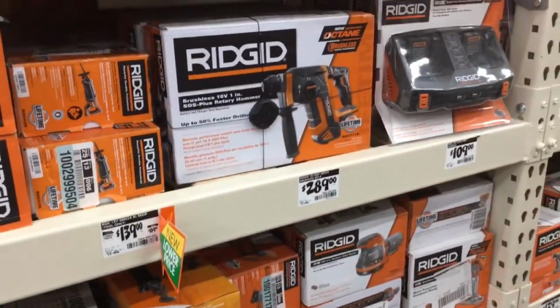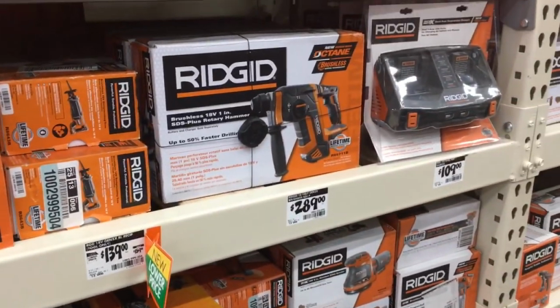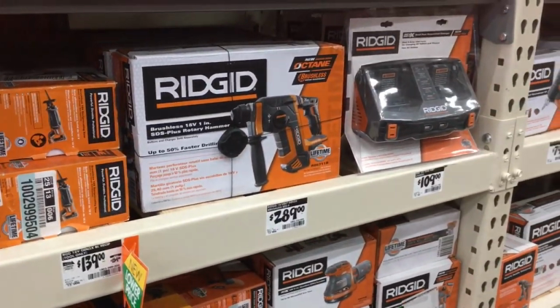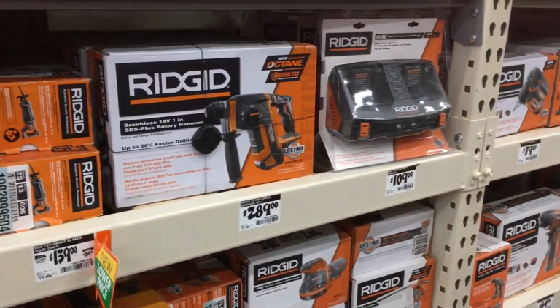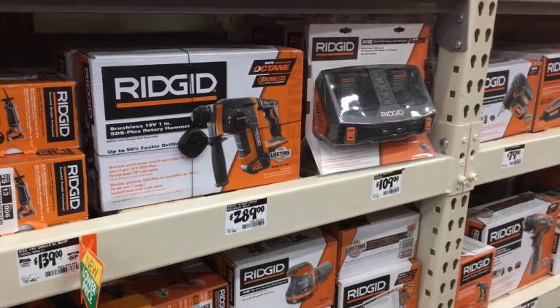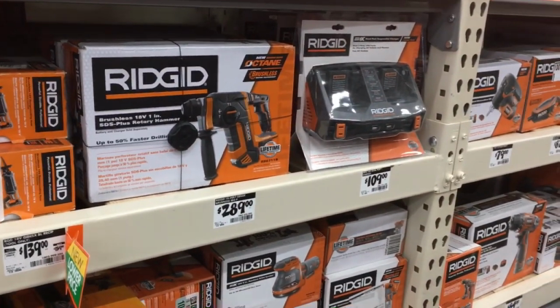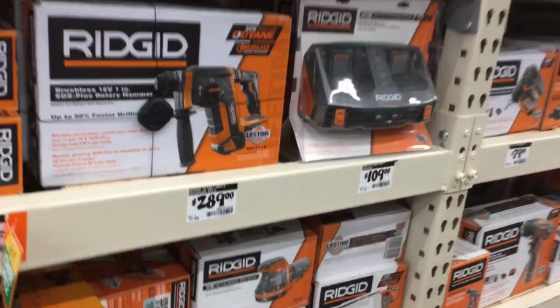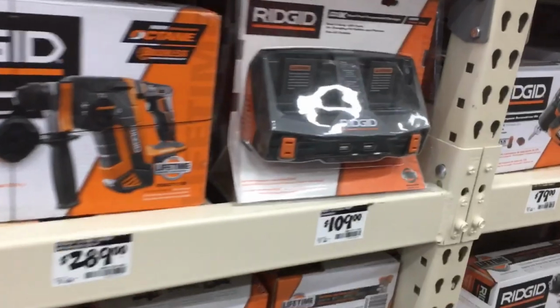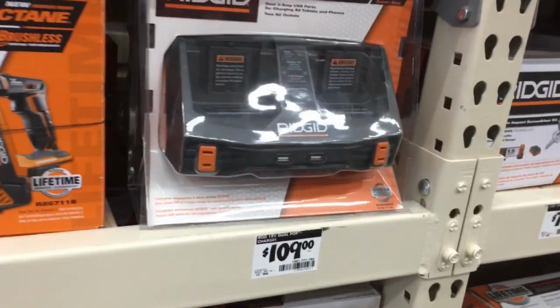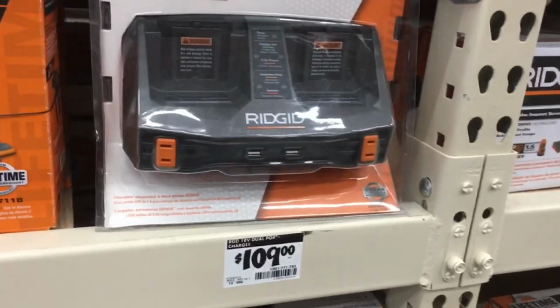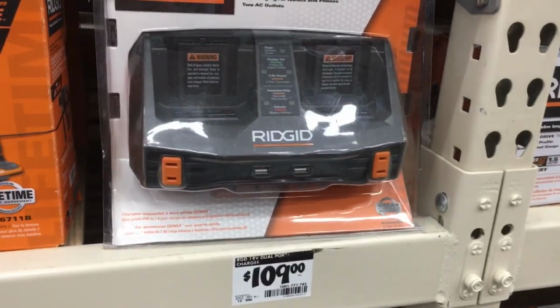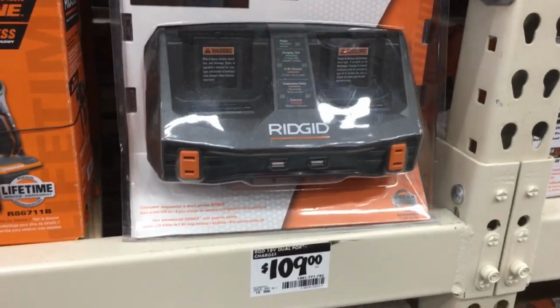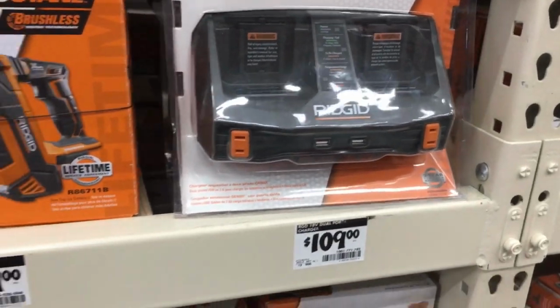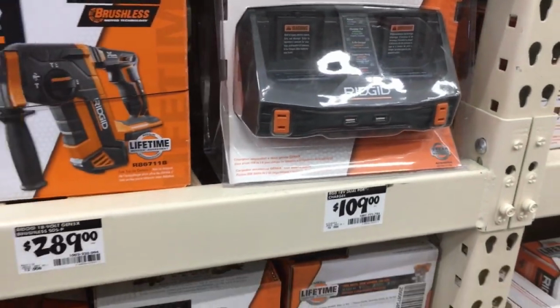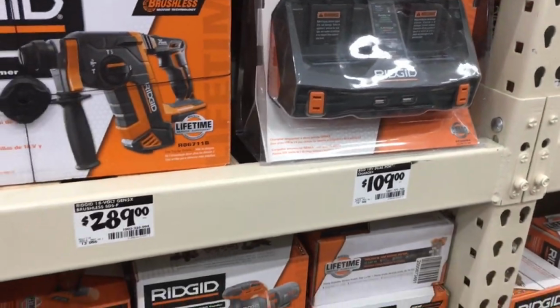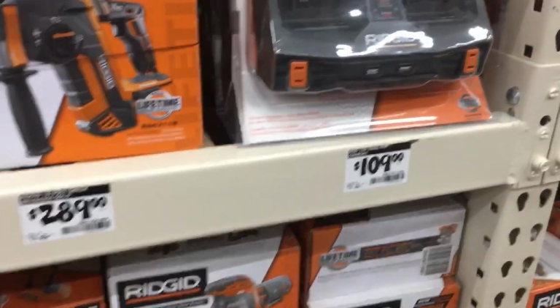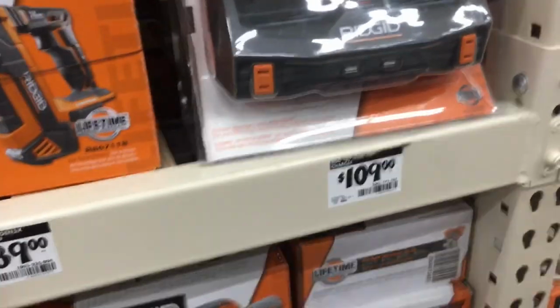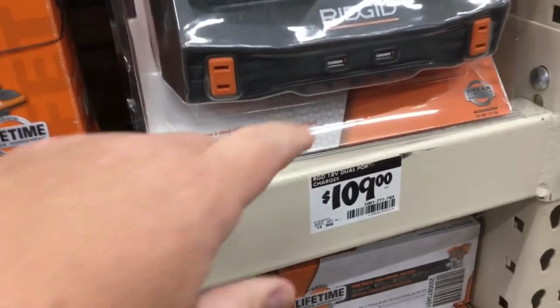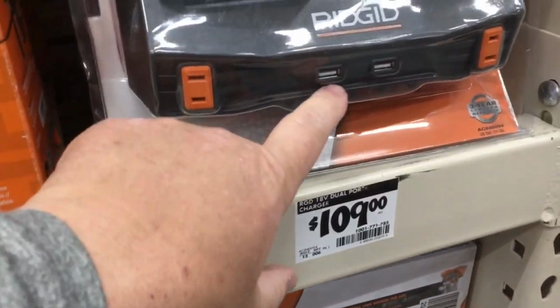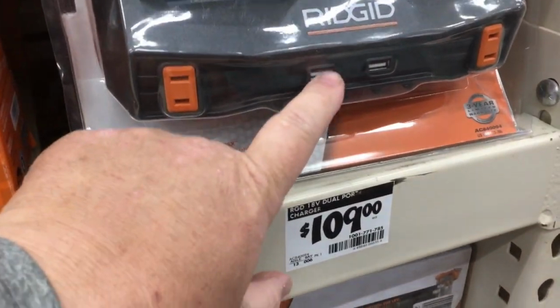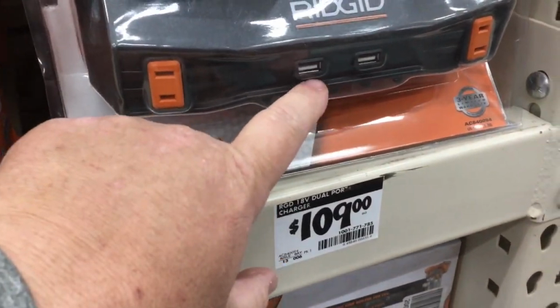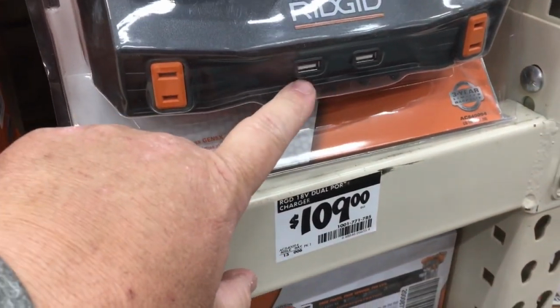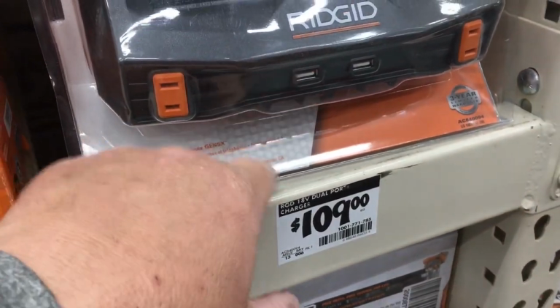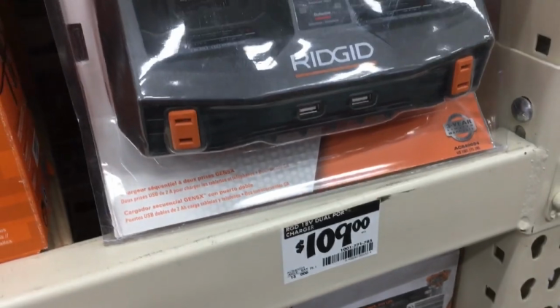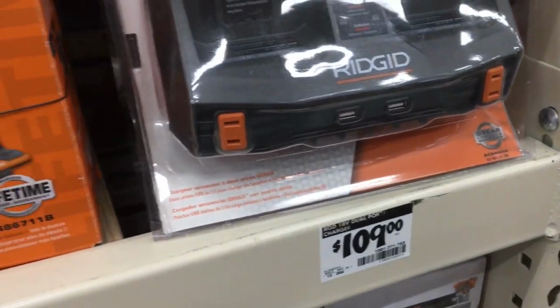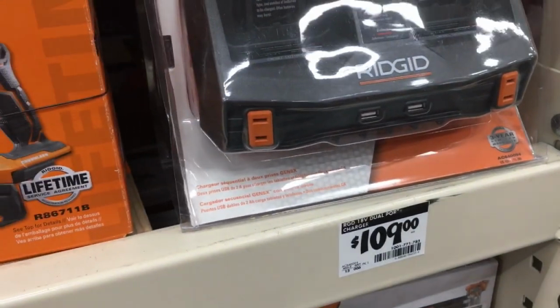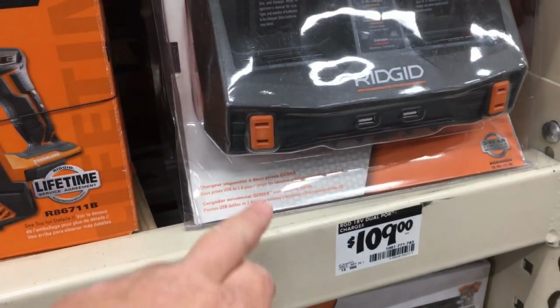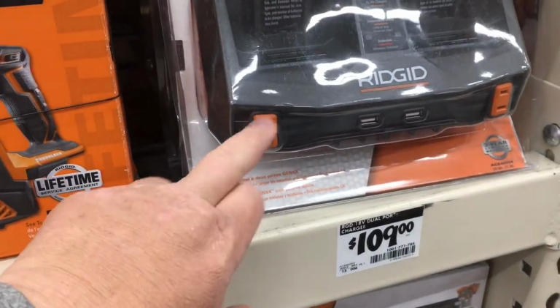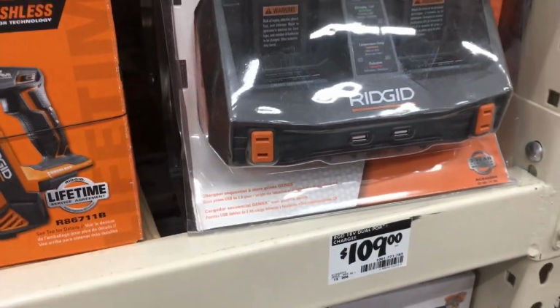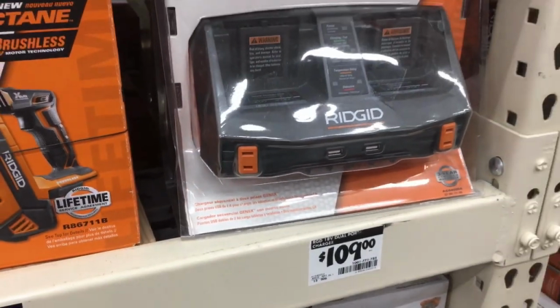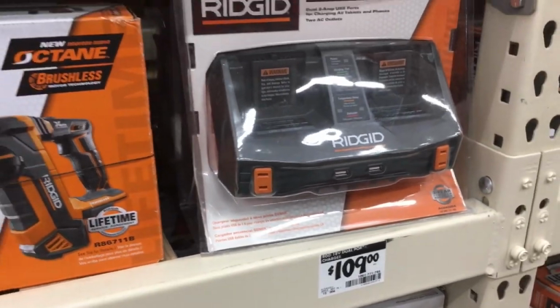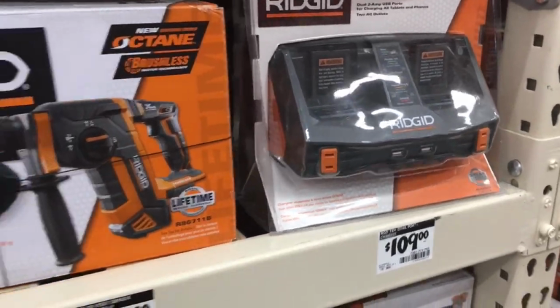Nice little charger, $109. Dual rapid charger. It's got the nice little USBs and extra plugs.